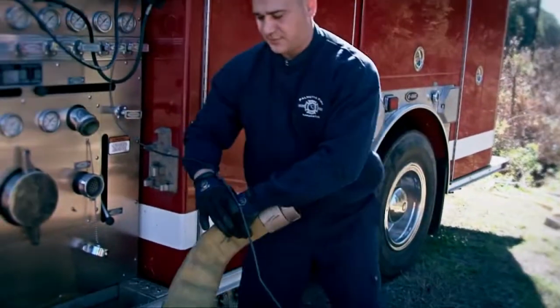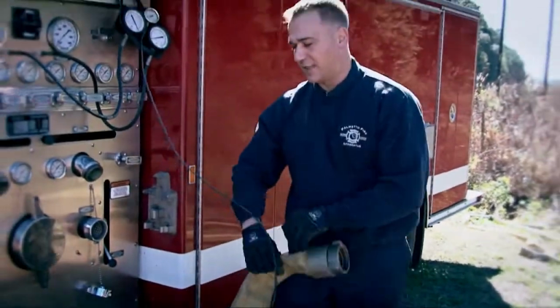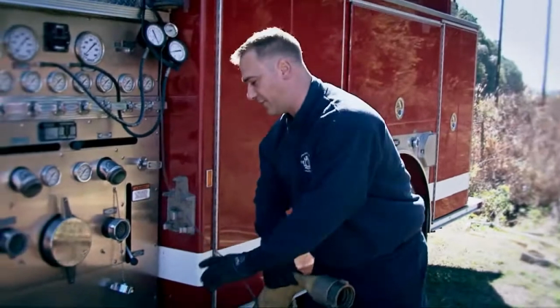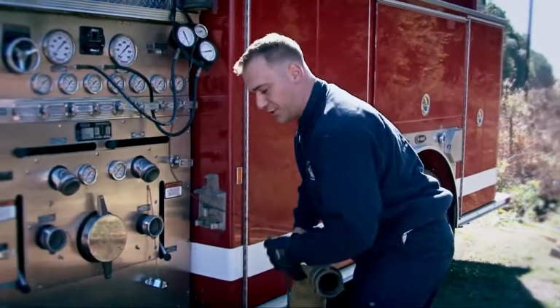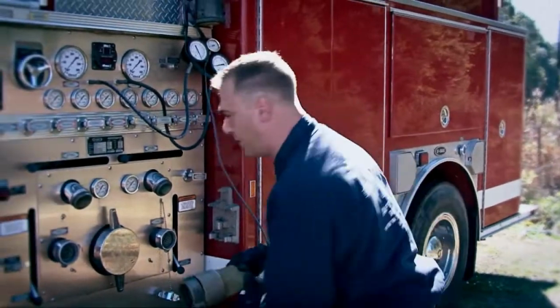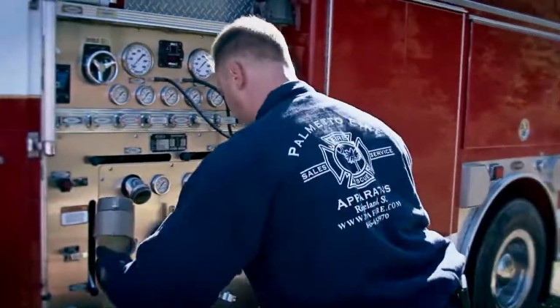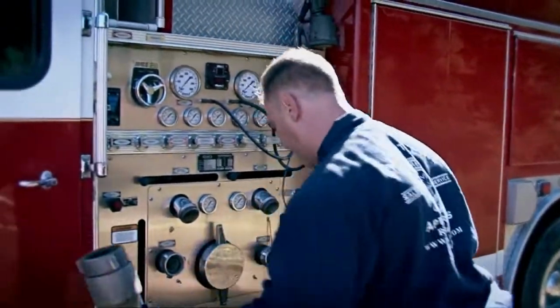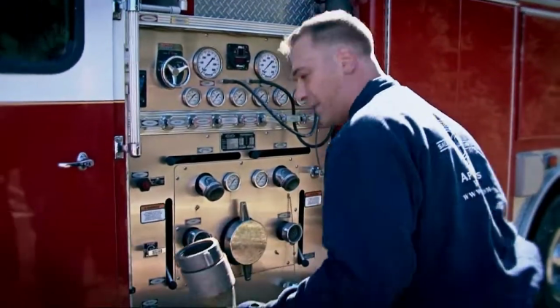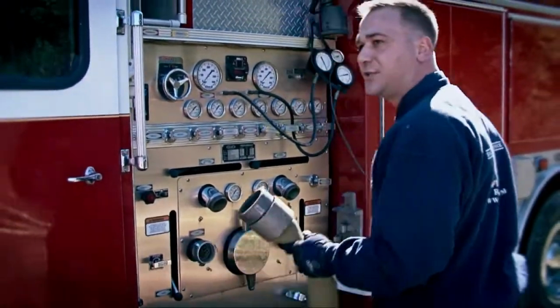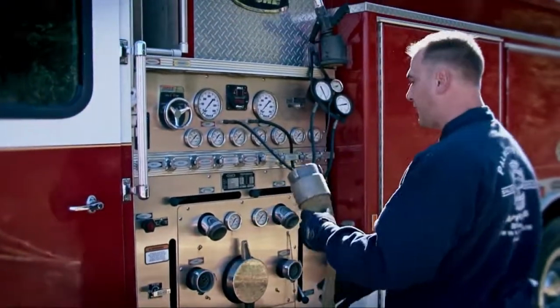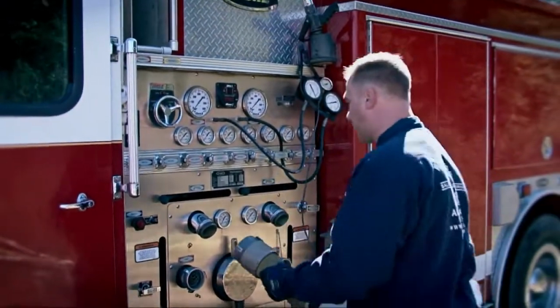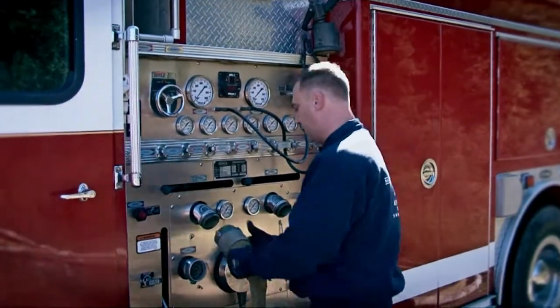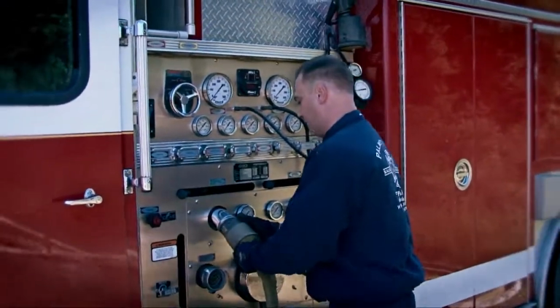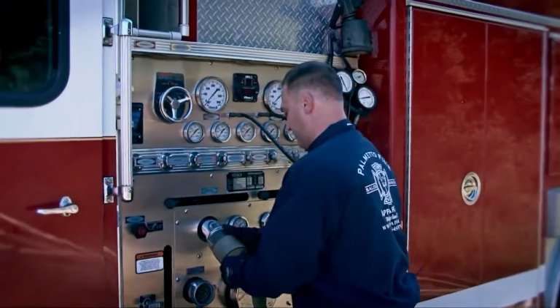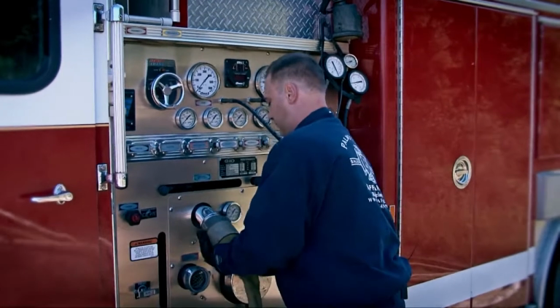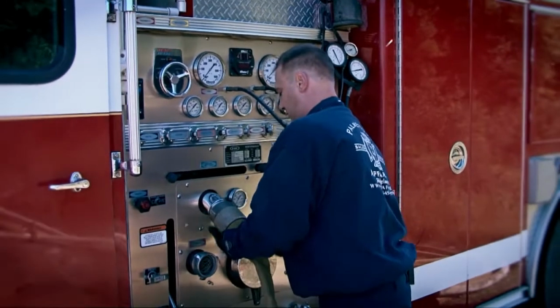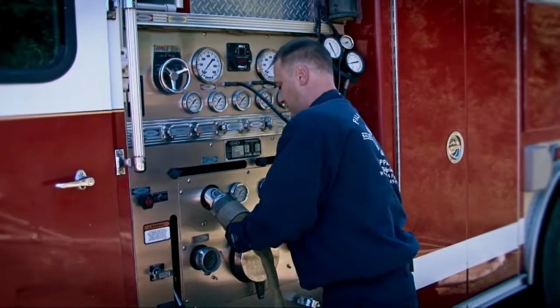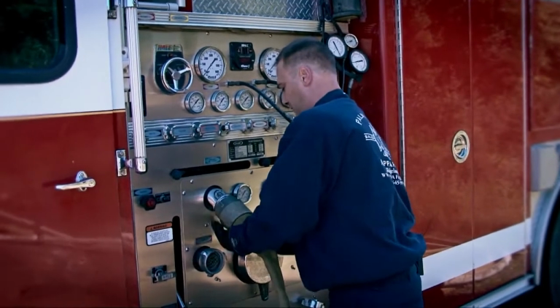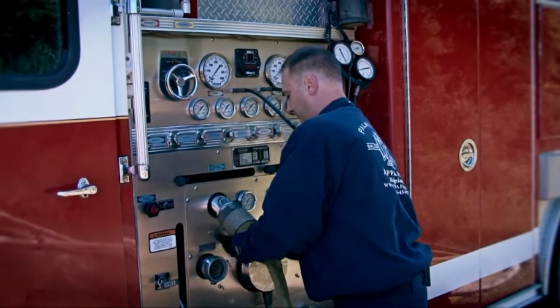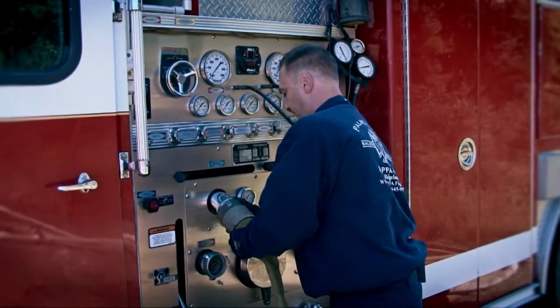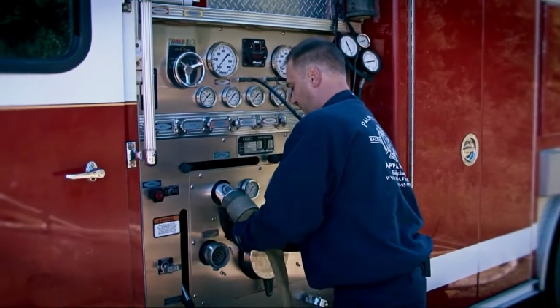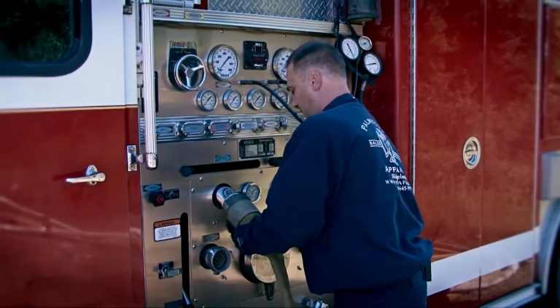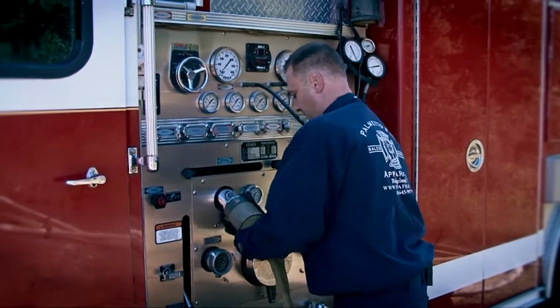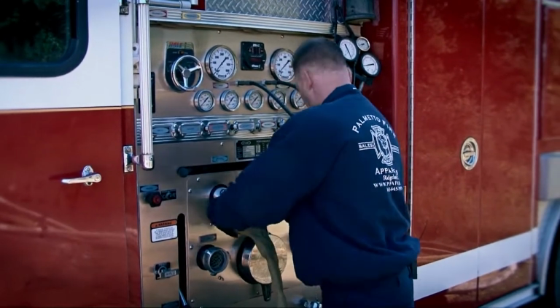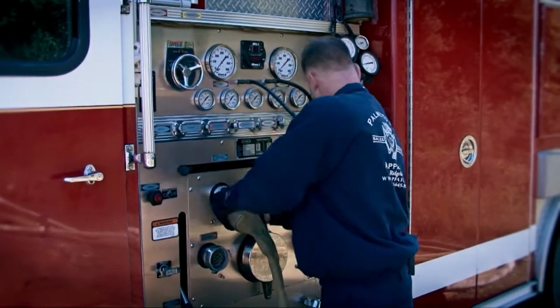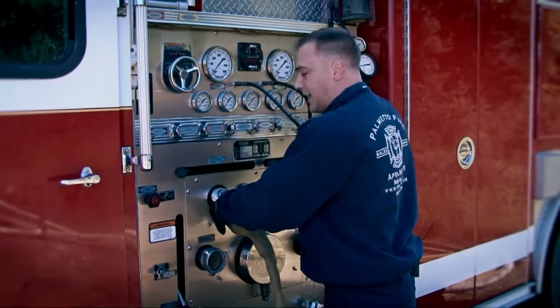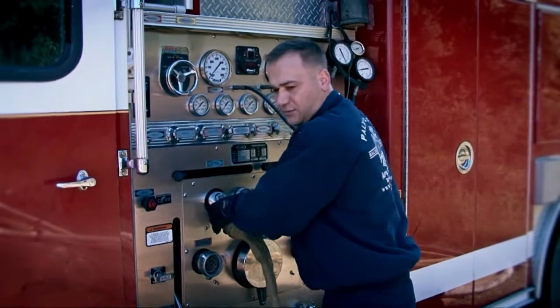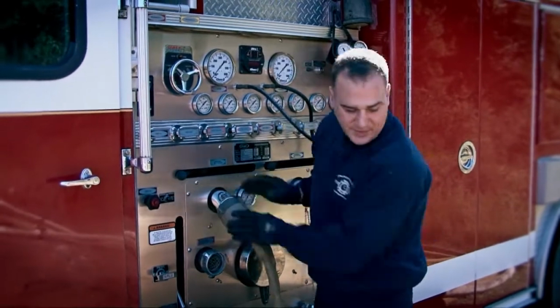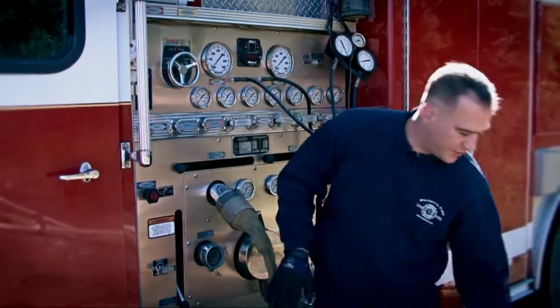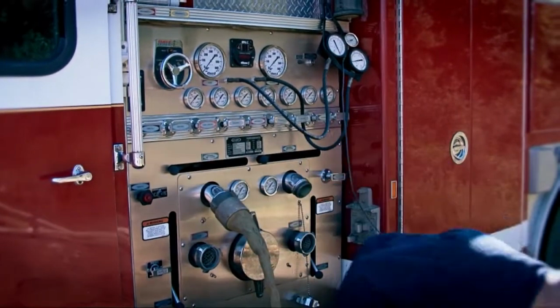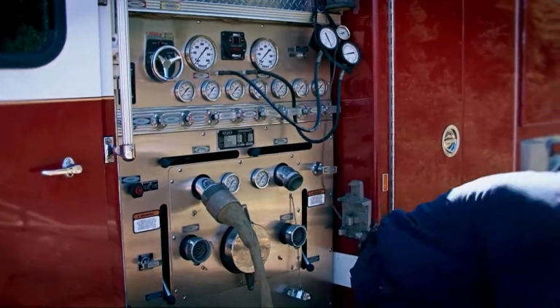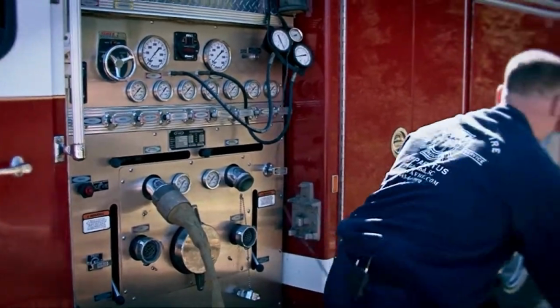This truck has a 1,500 GPM pump, so we're going to hook up three 2½-inch discharges. We have a spanner wrench and we can tighten these down nice and tight.